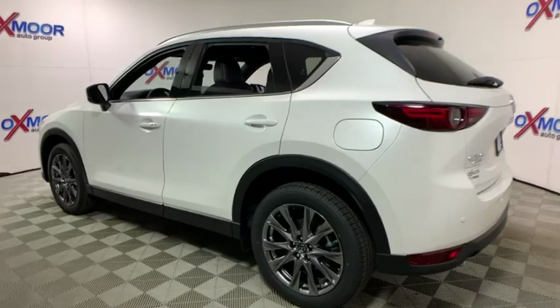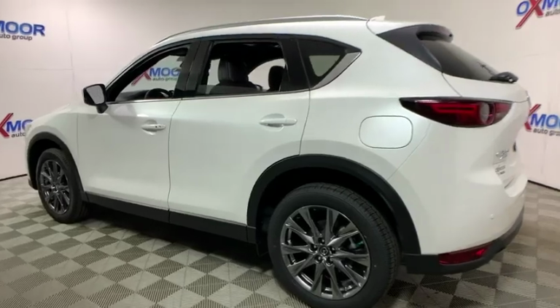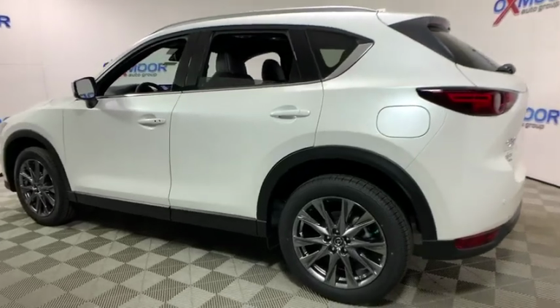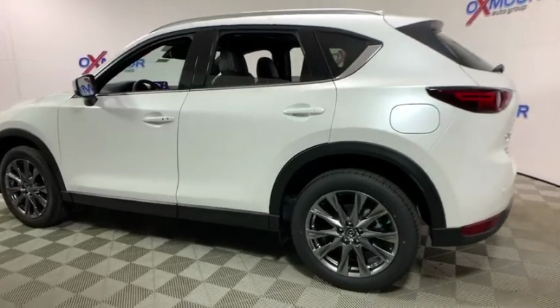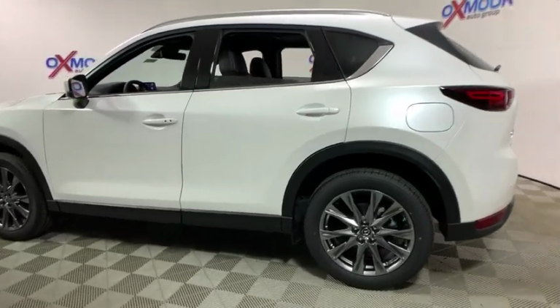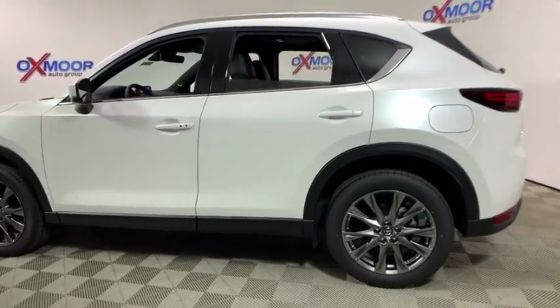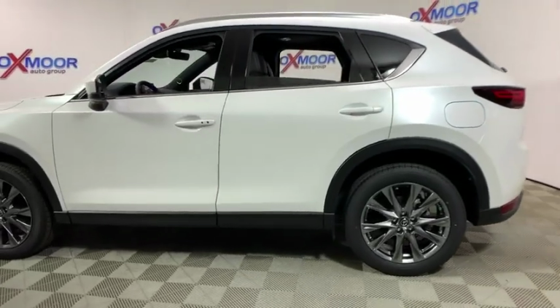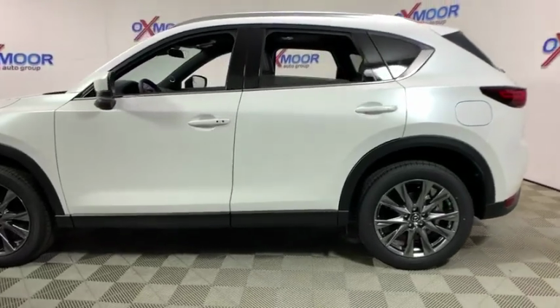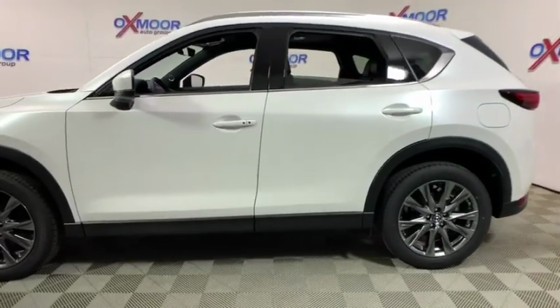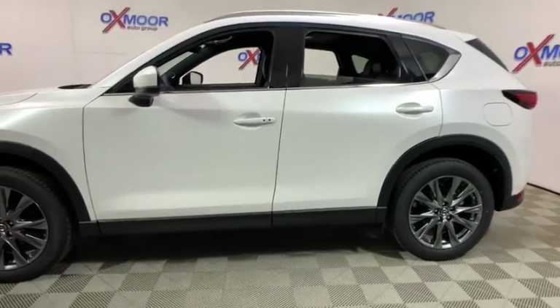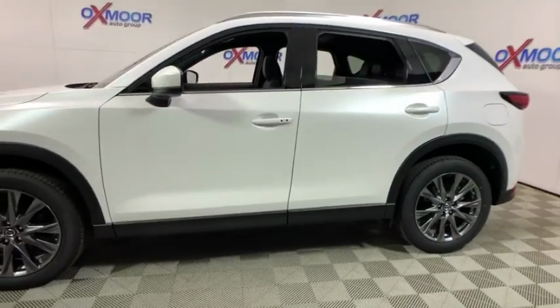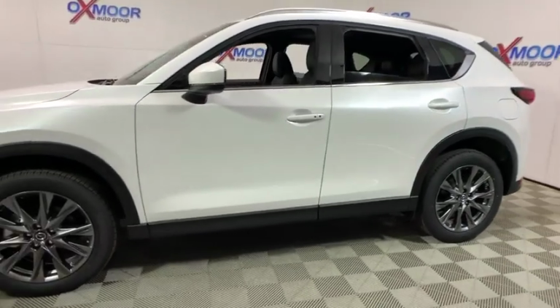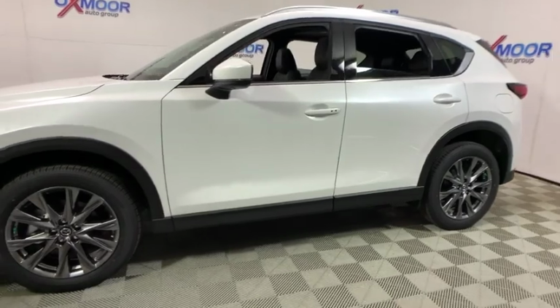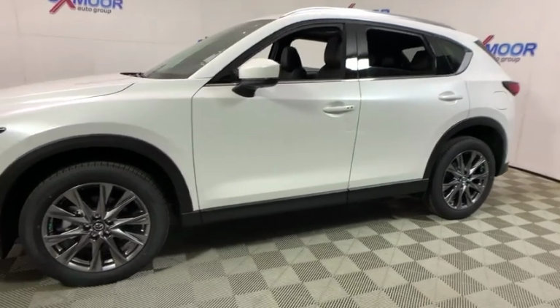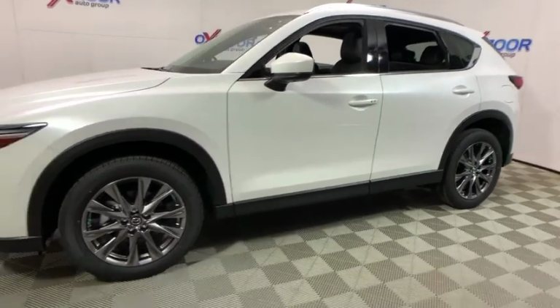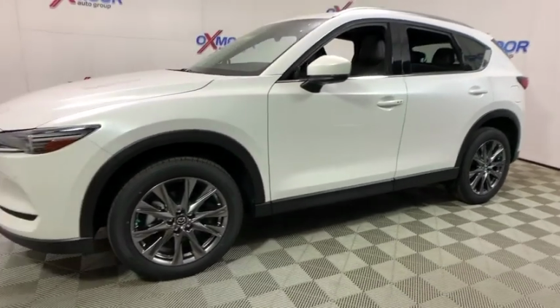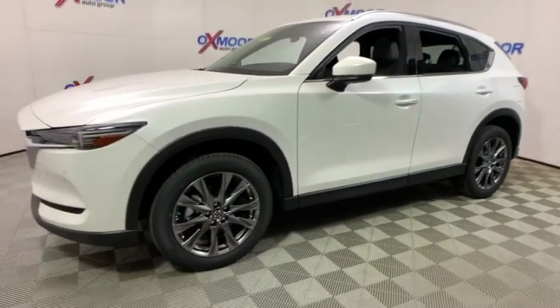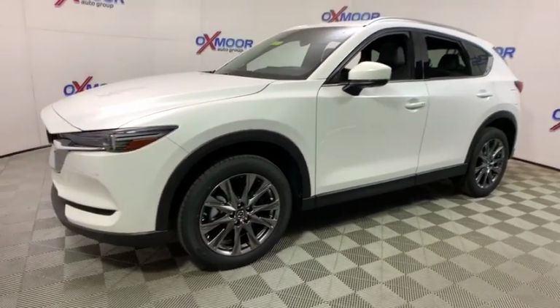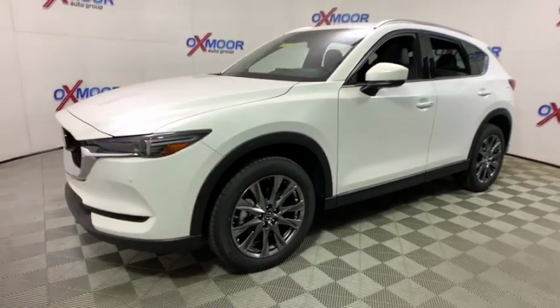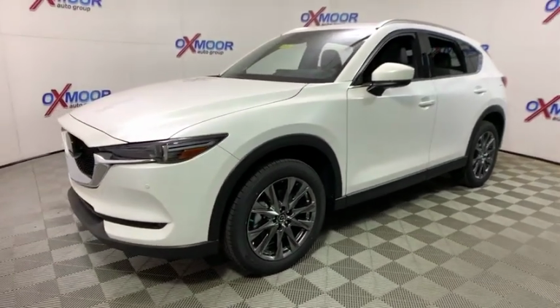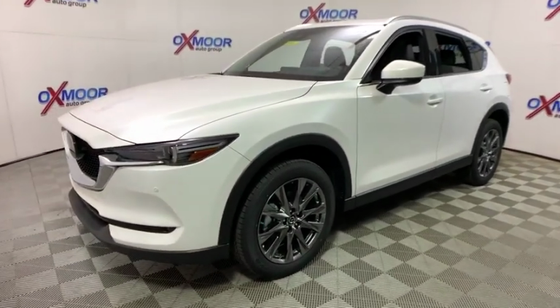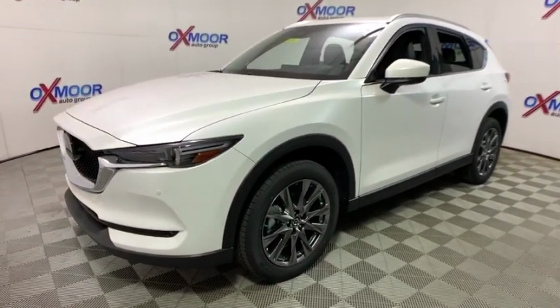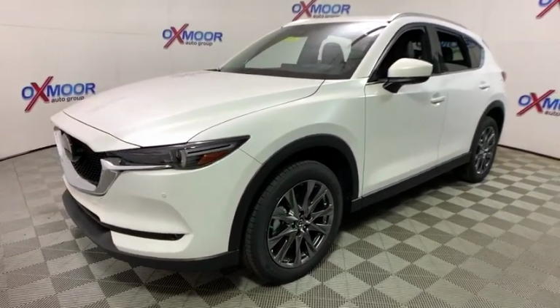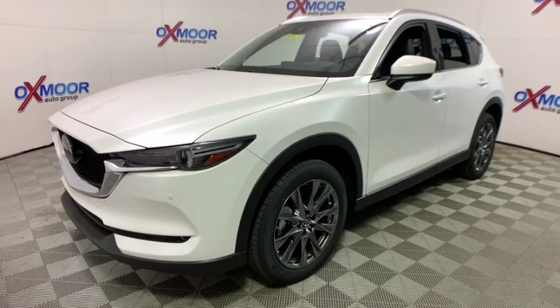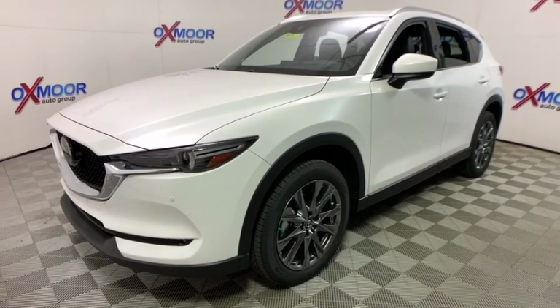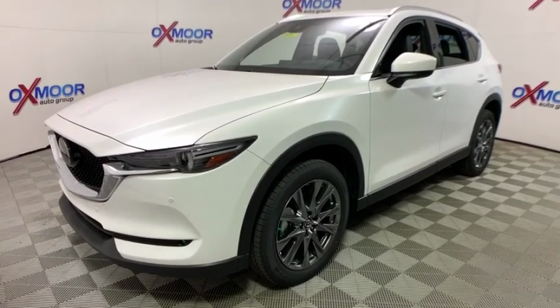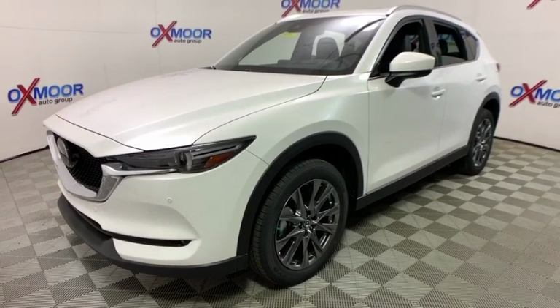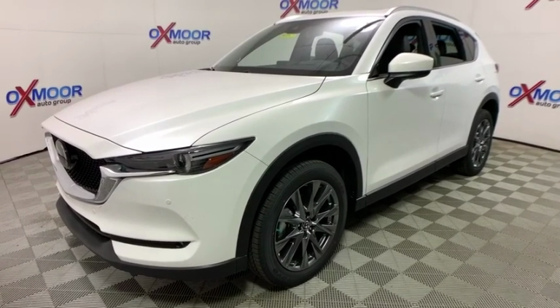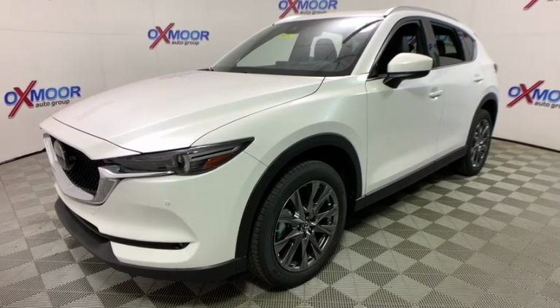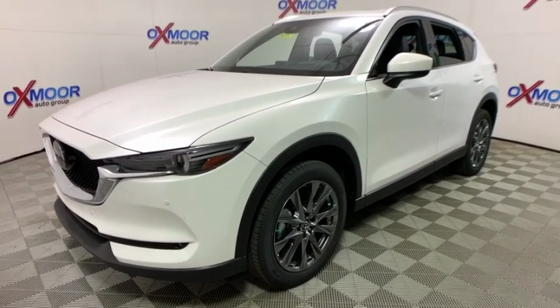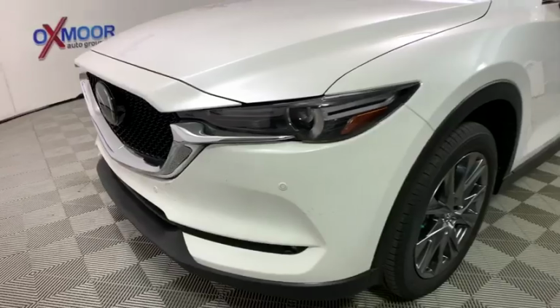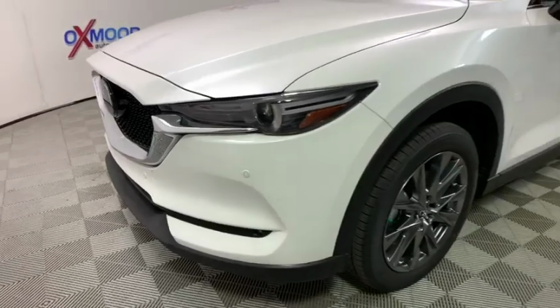2019 Mazda CX-5. With its fuel-efficient engine, engaging driving experience, and daring styling, the Mazda CX-5 is a good pick for those seeking a sporty yet thrifty crossover SUV.